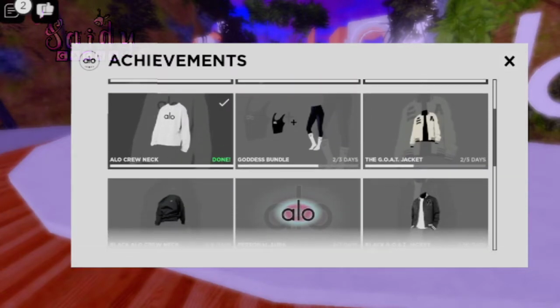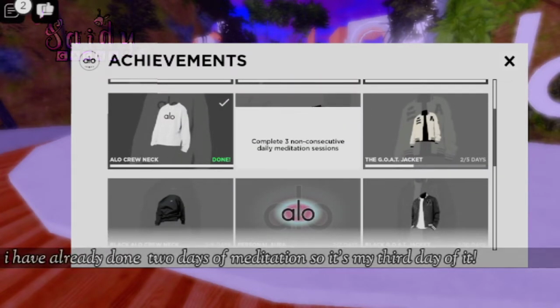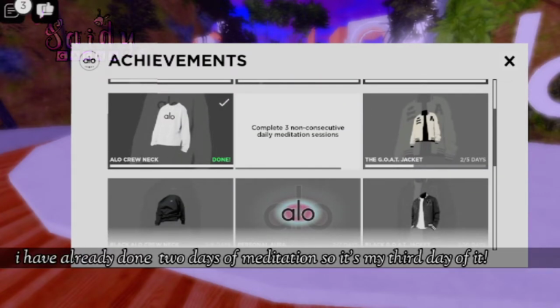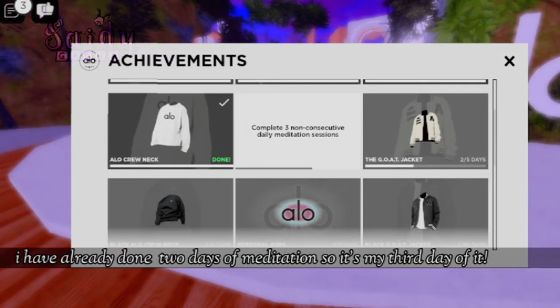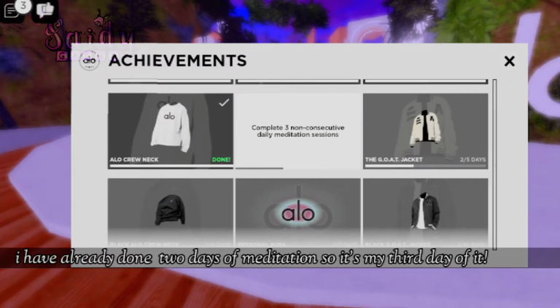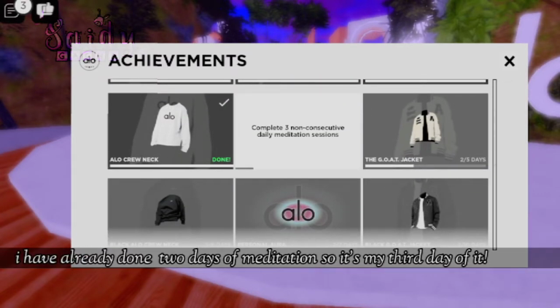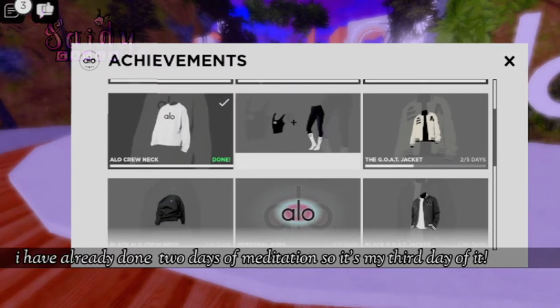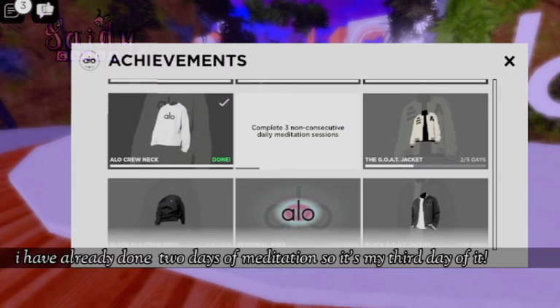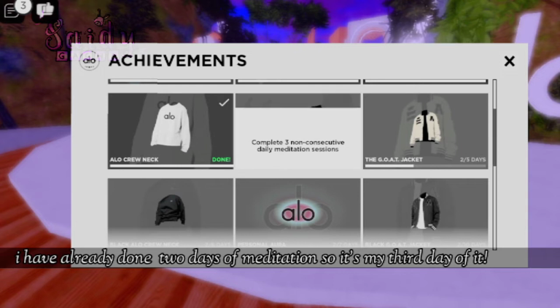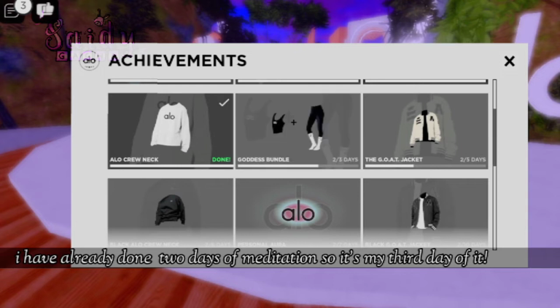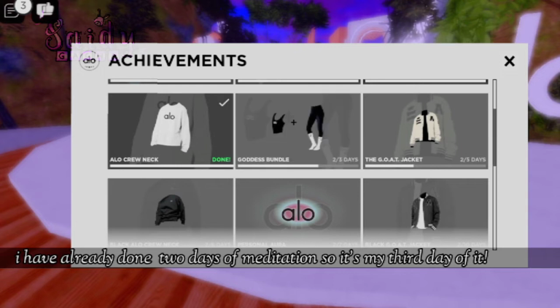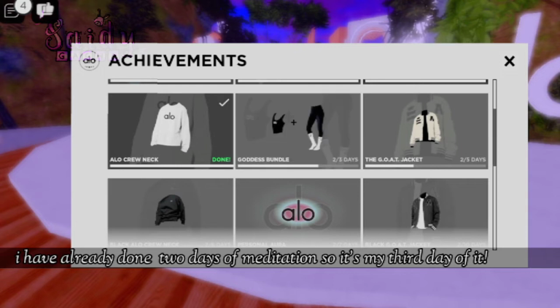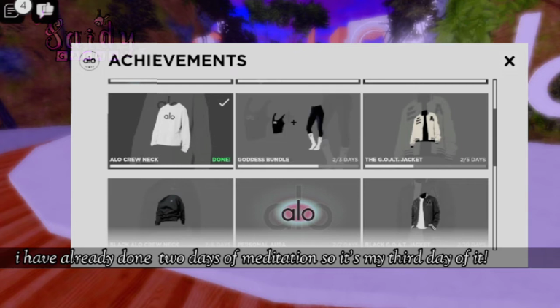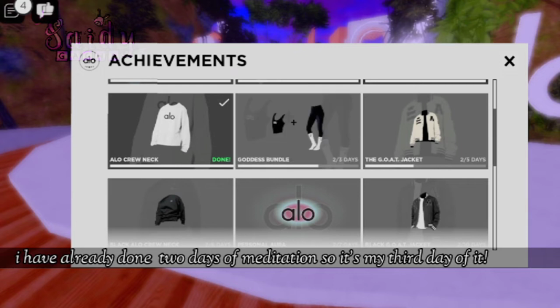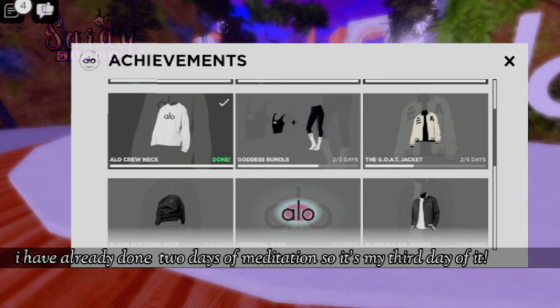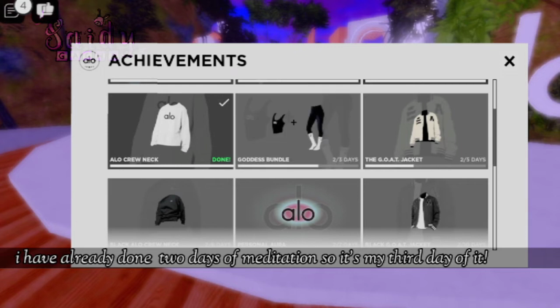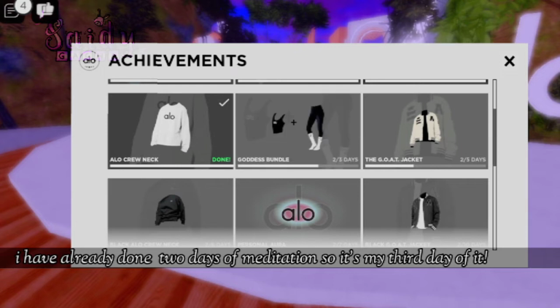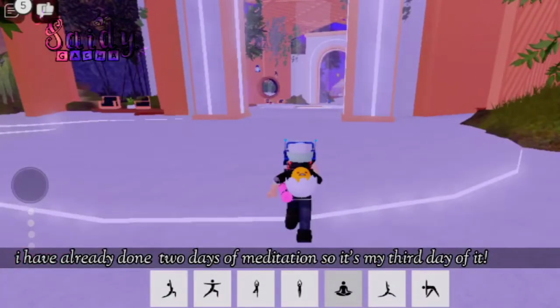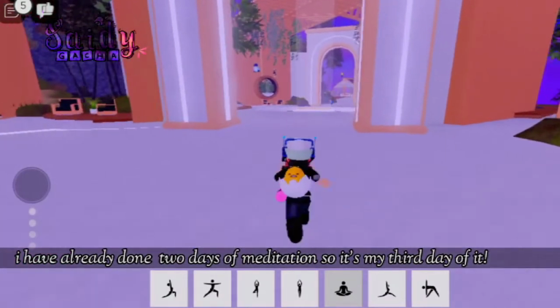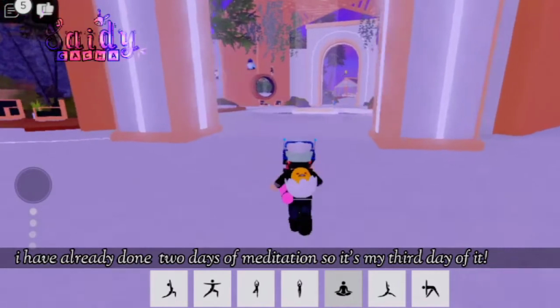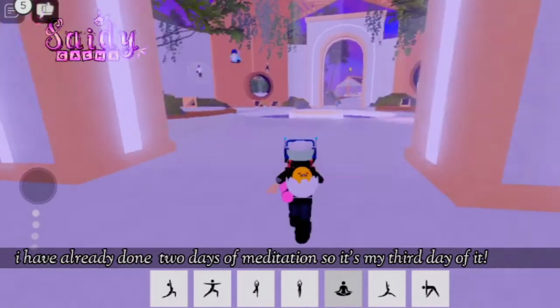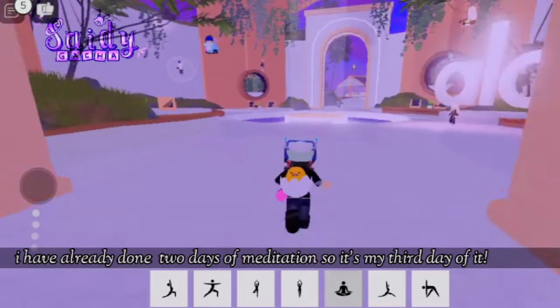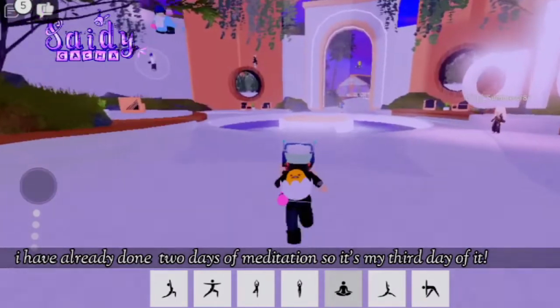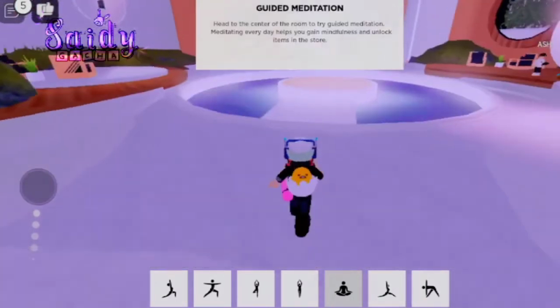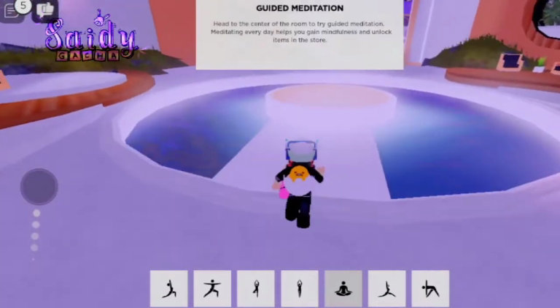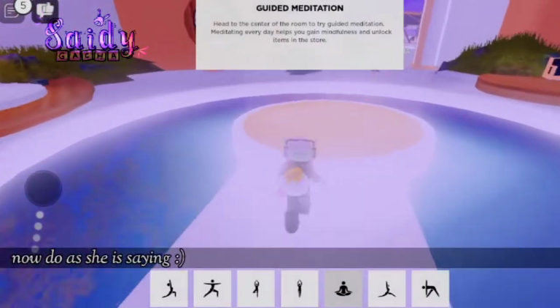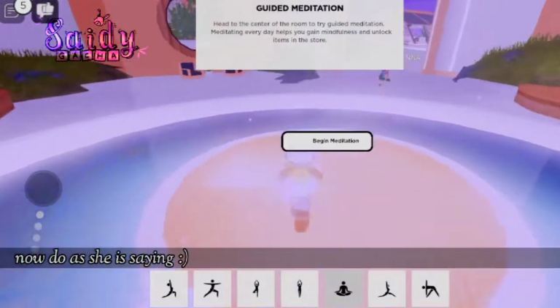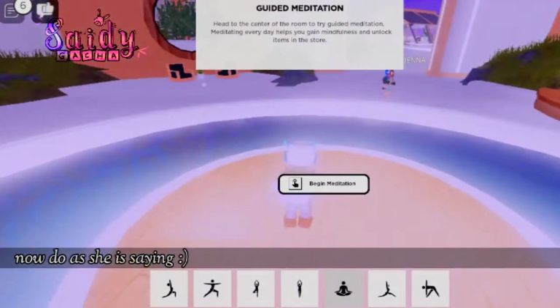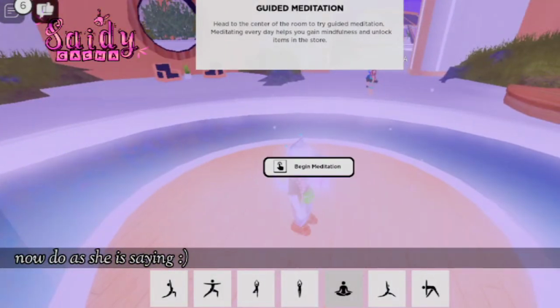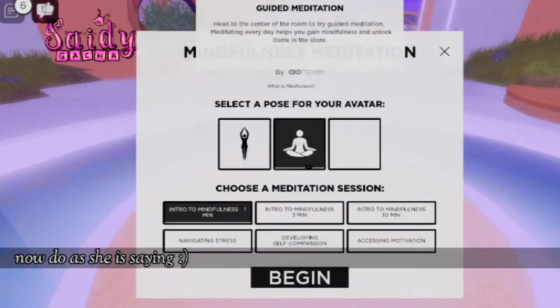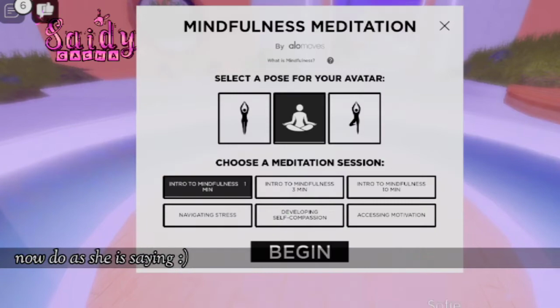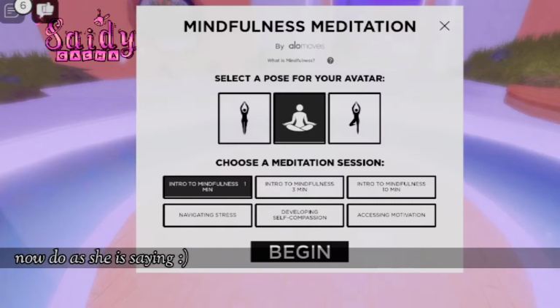It says we have to do meditation for three days. It doesn't have to be done continuously, so if you skip a day it's alright — you can do it the next day too. You just have to meditate for three days and you'll get the free item.